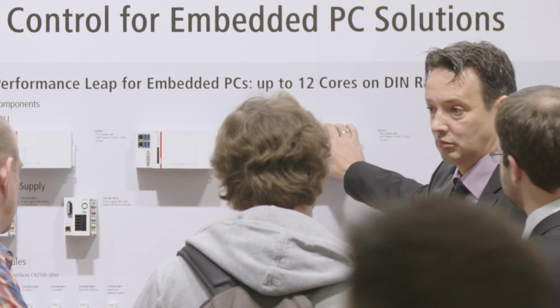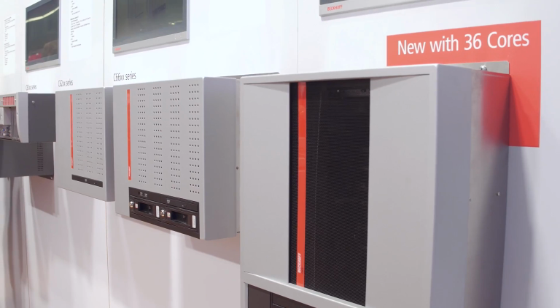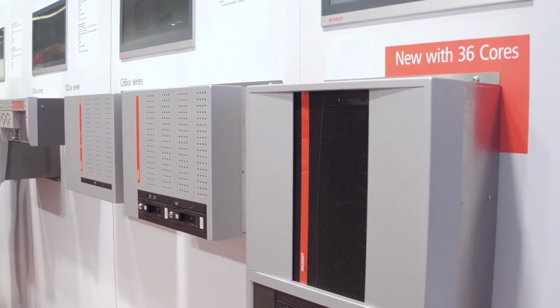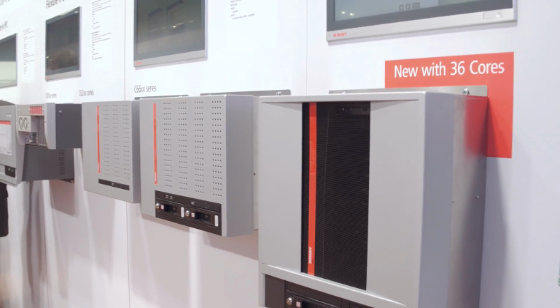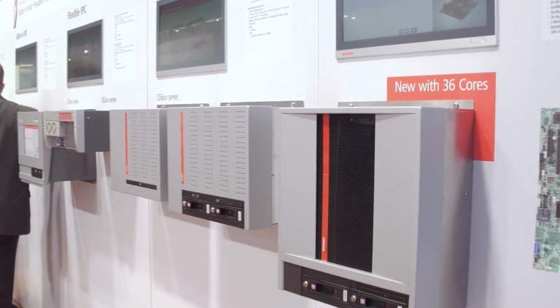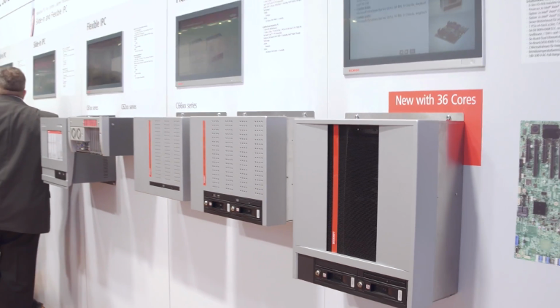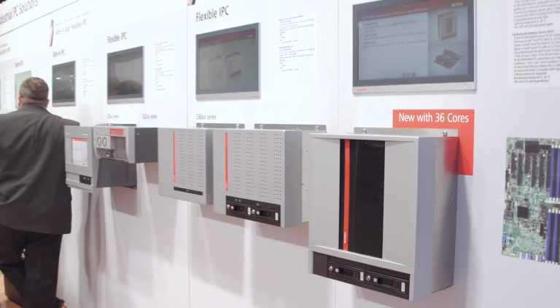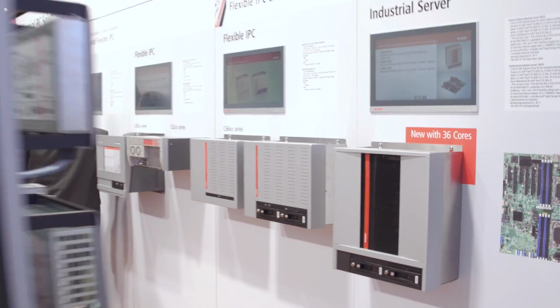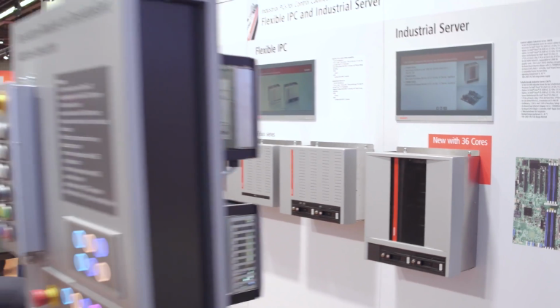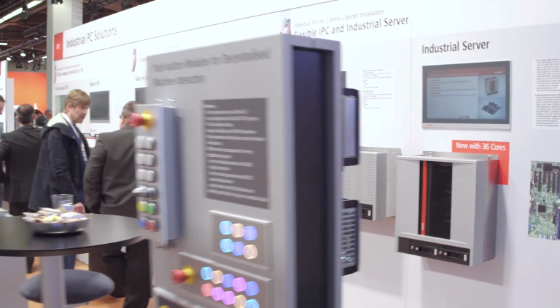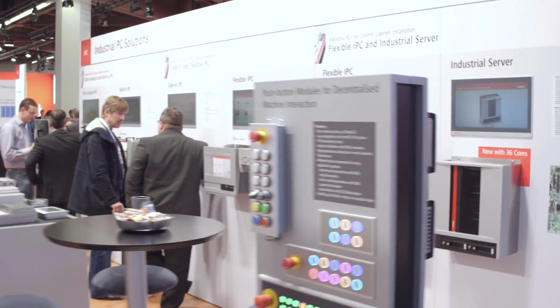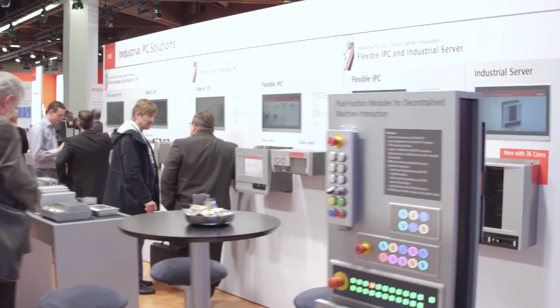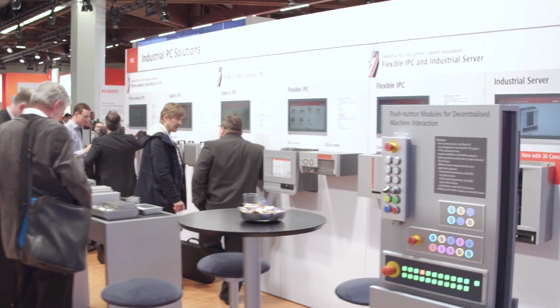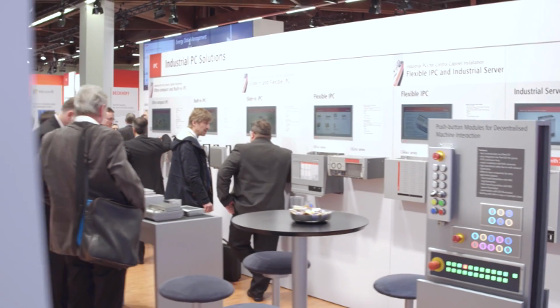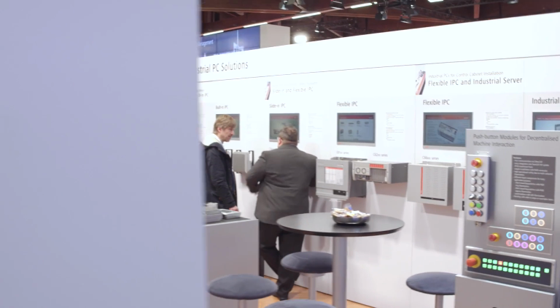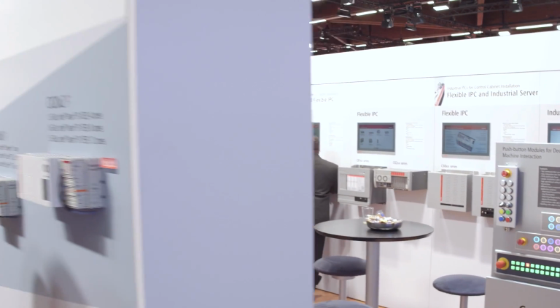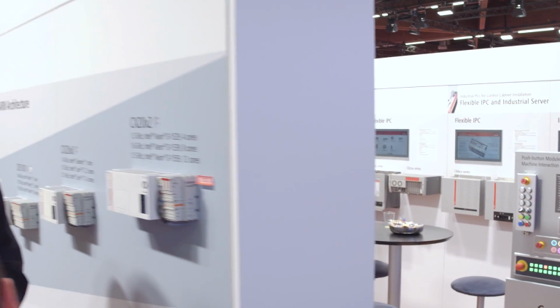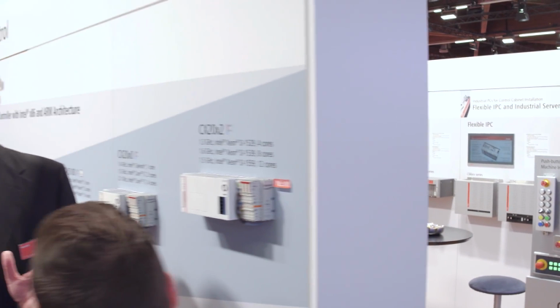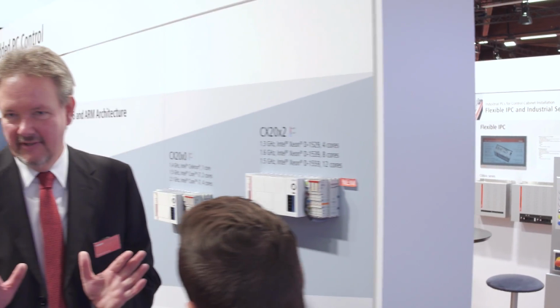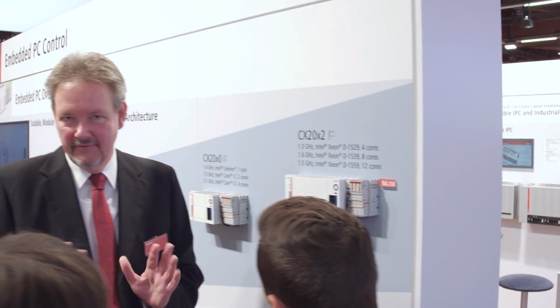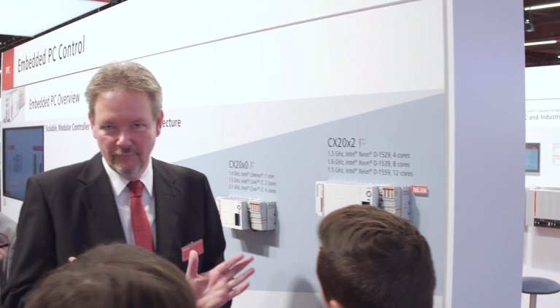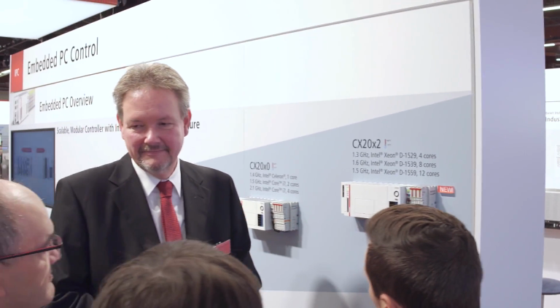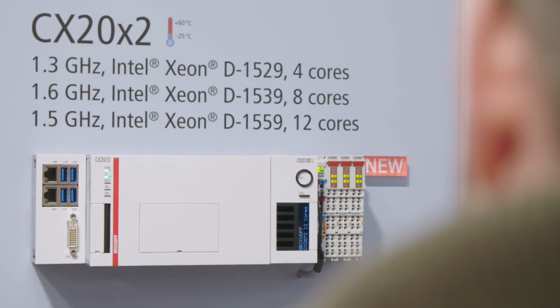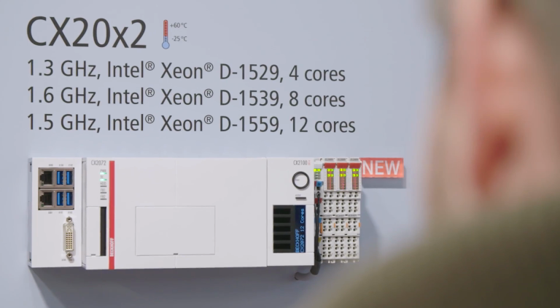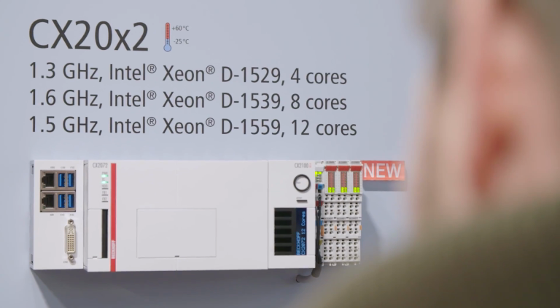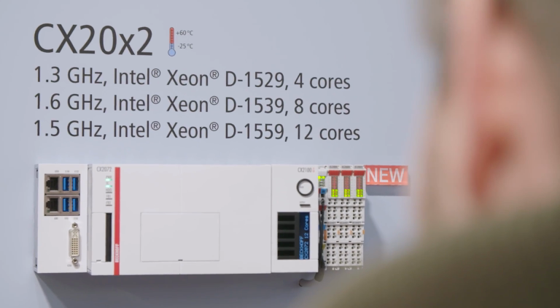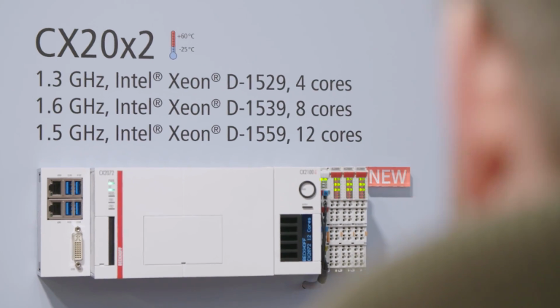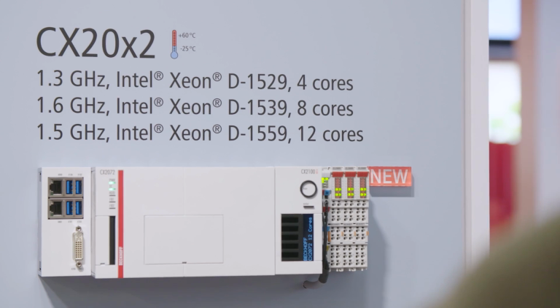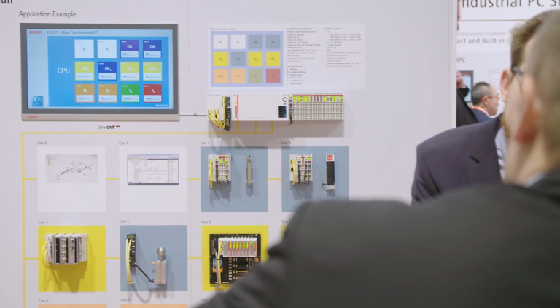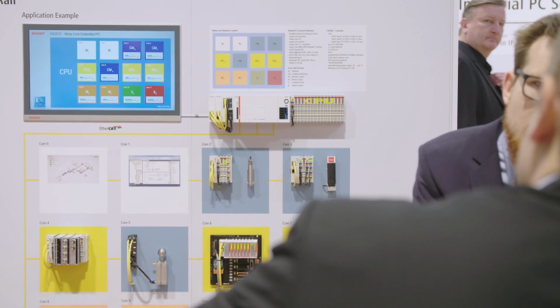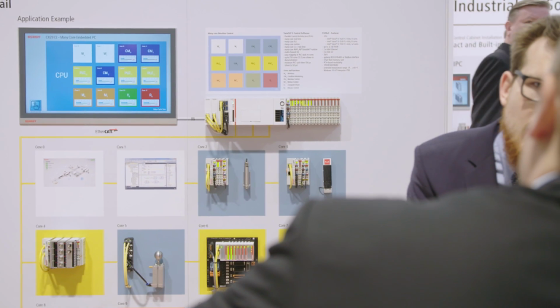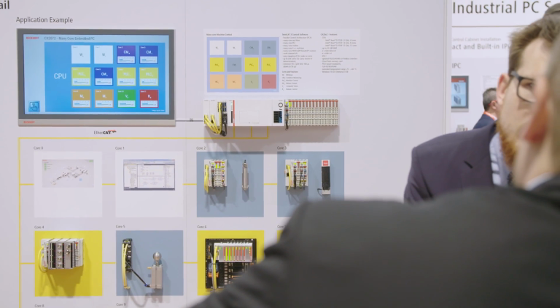The C6670 industrial server integrates up to 36 processor cores for maximum computing power. Now many-core control has also become available in compact design on the DIN rail.